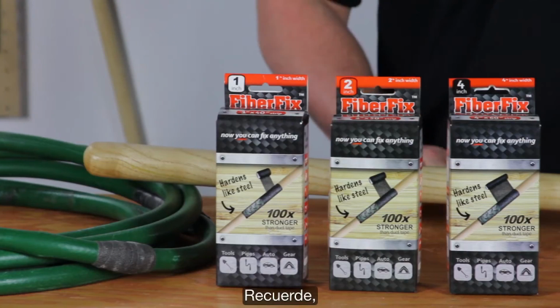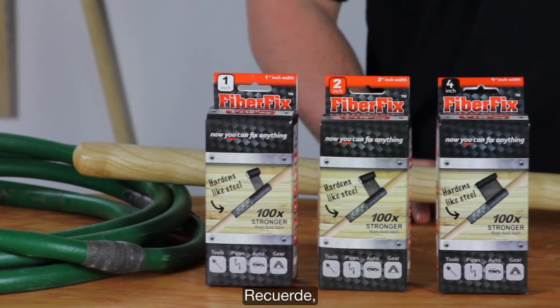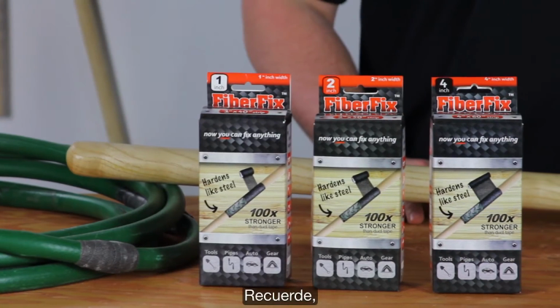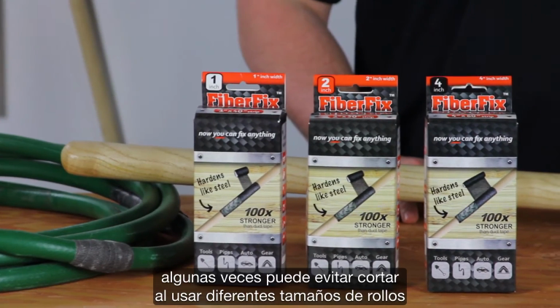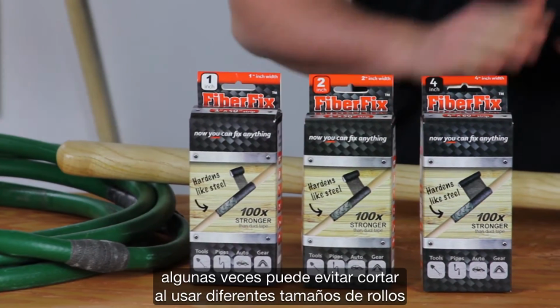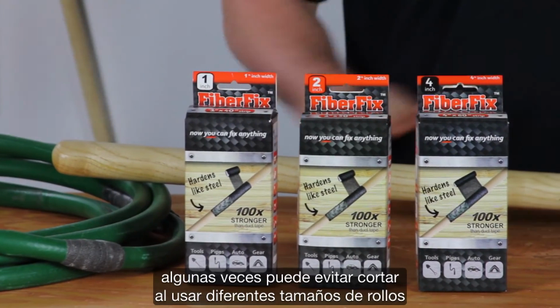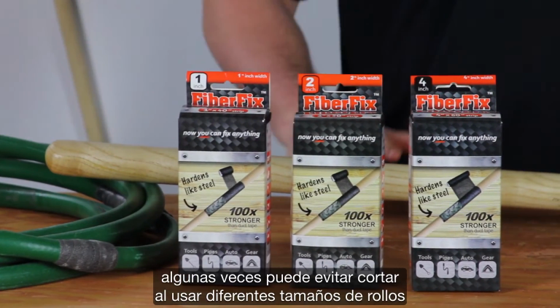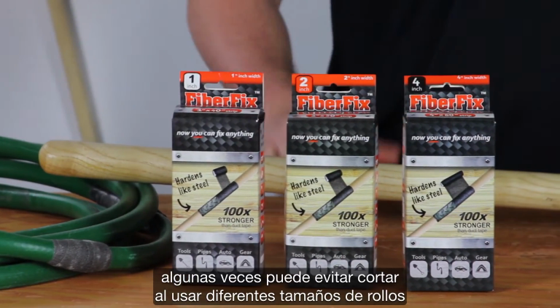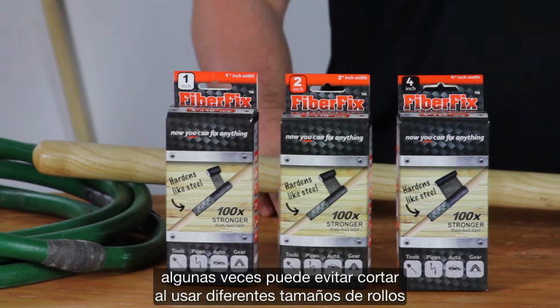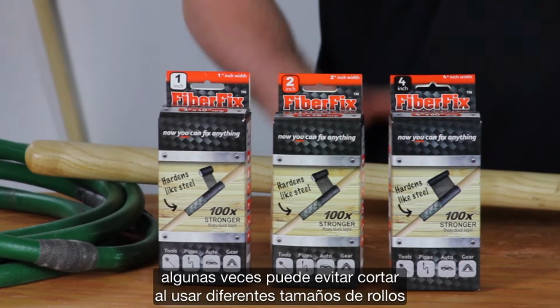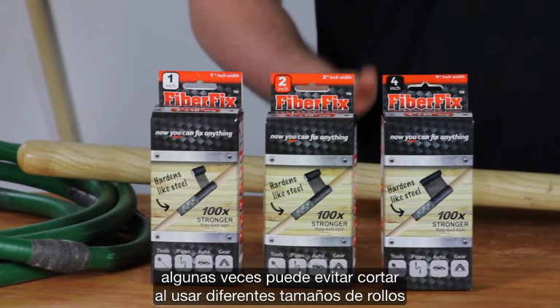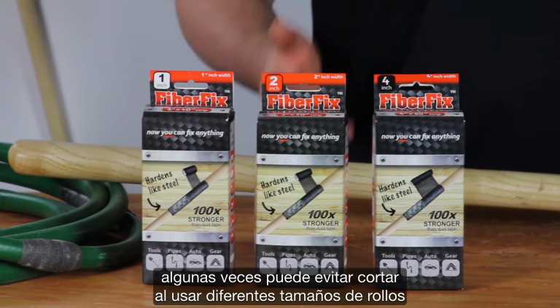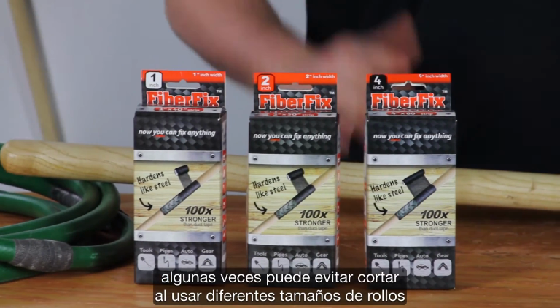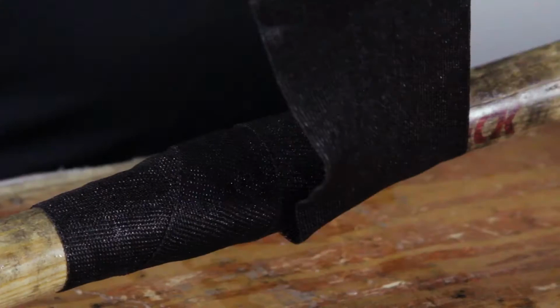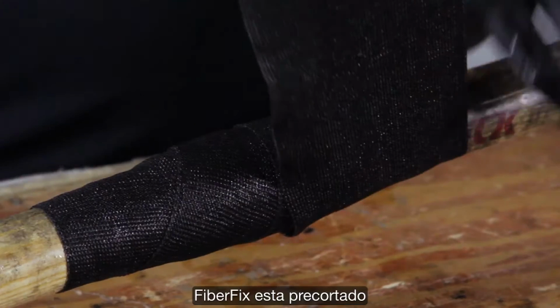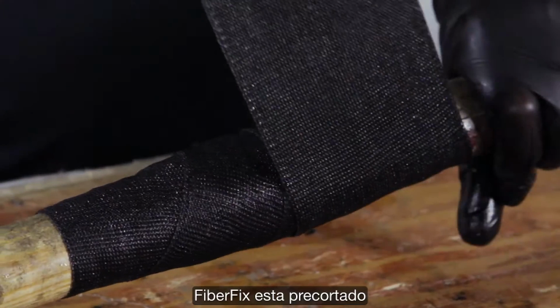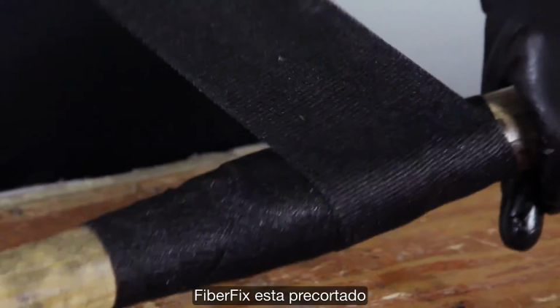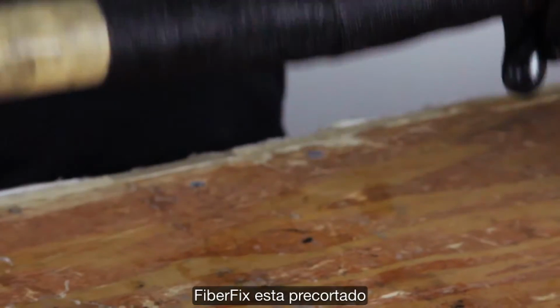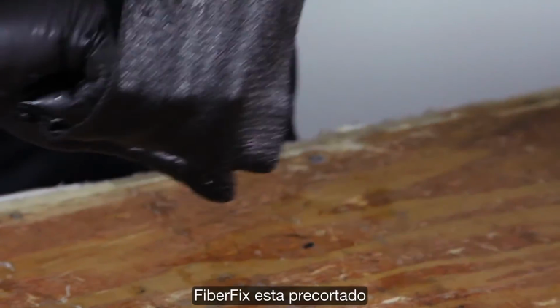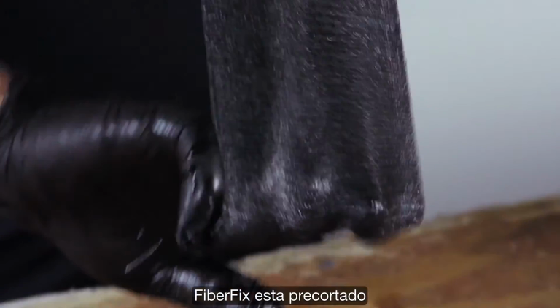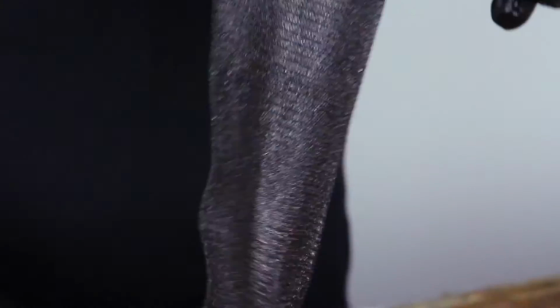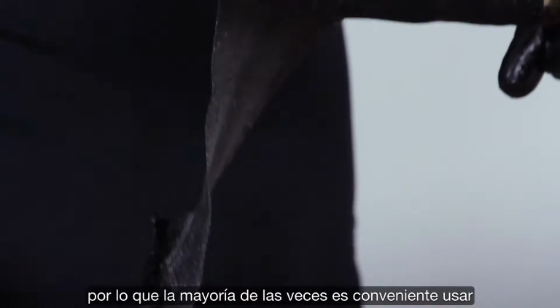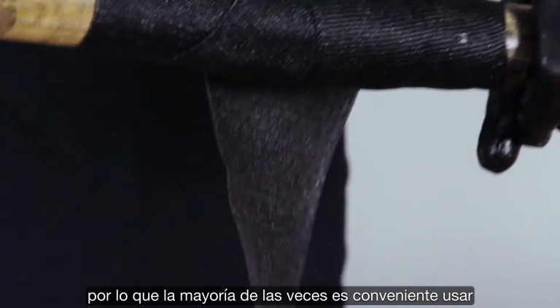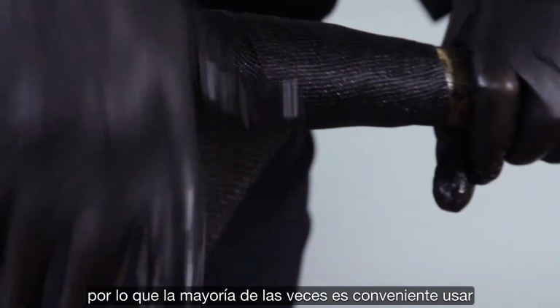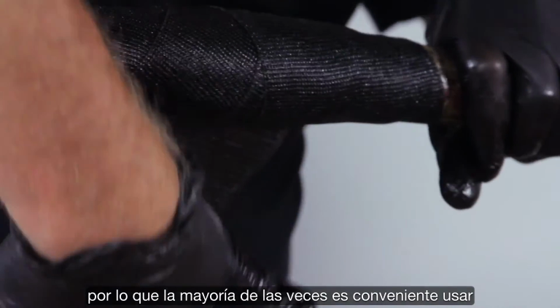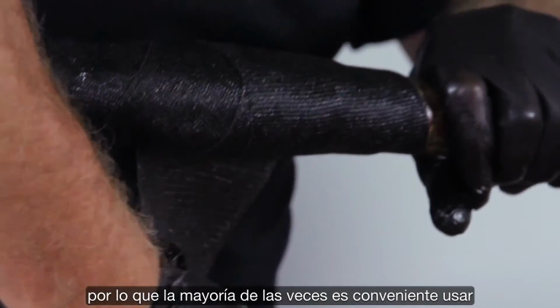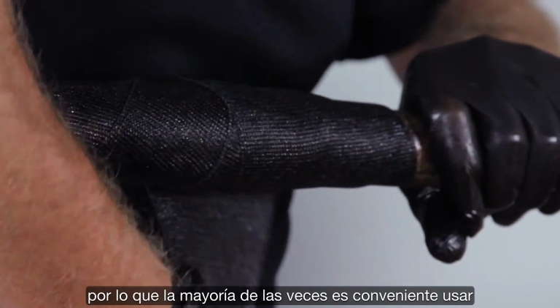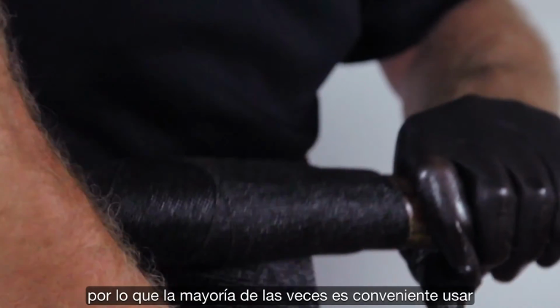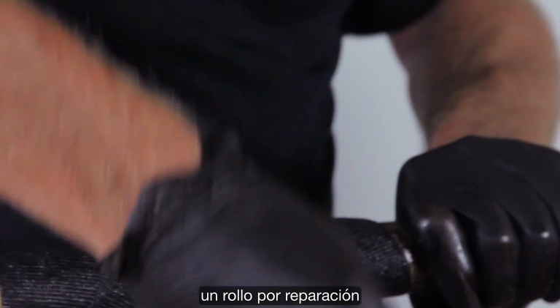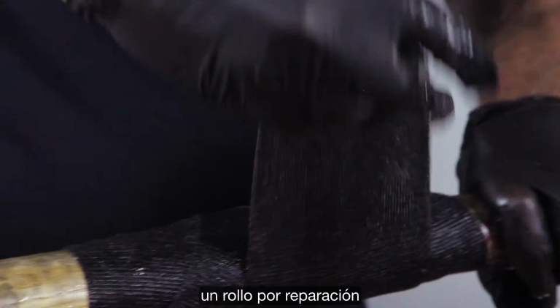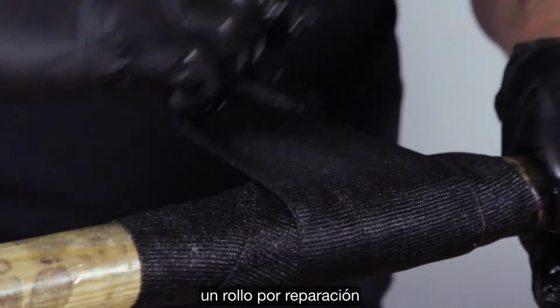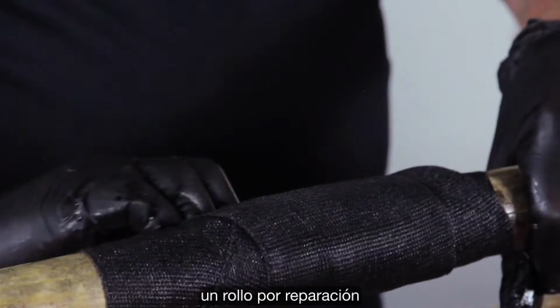Remember, you can often avoid cutting by using different roll sizes. FiberFix is pre-cut, so that most of the time it's convenient to use one roll per repair.